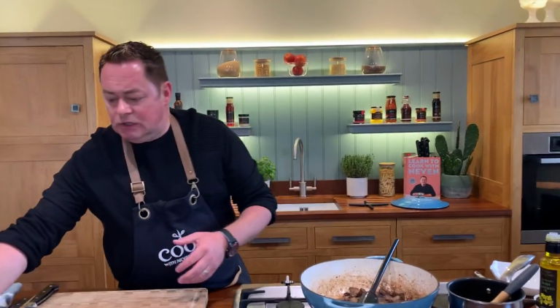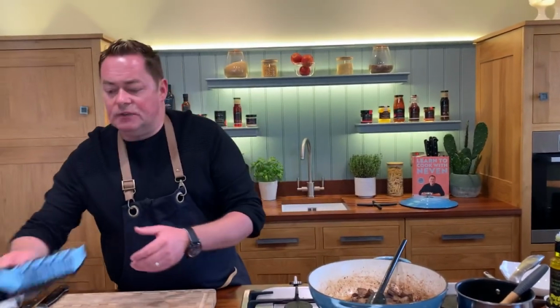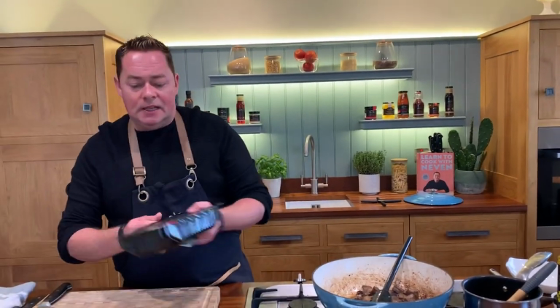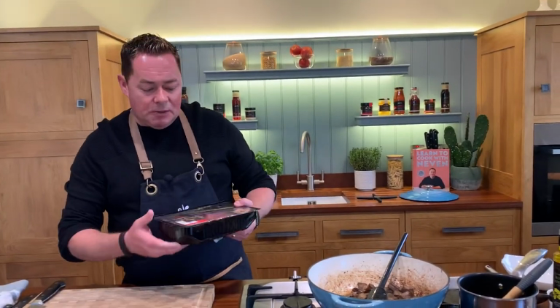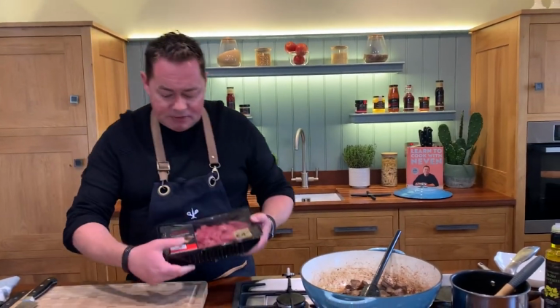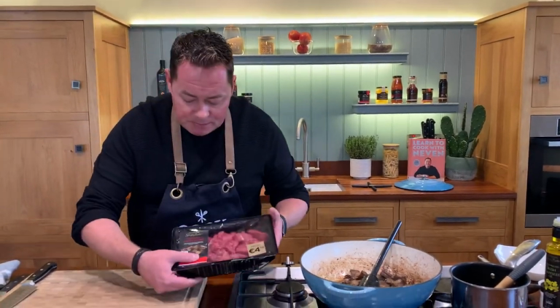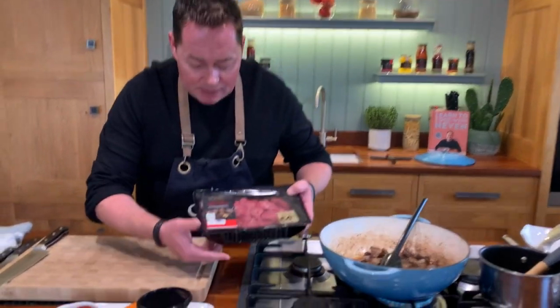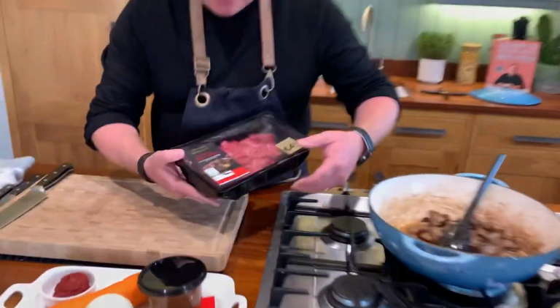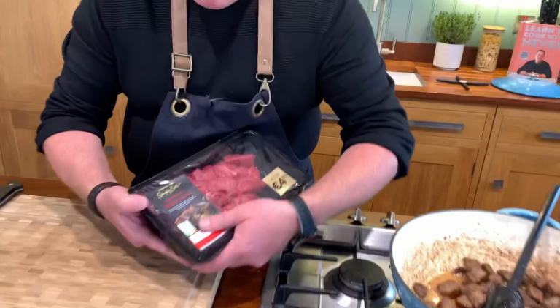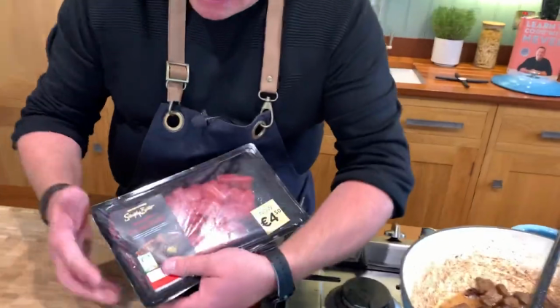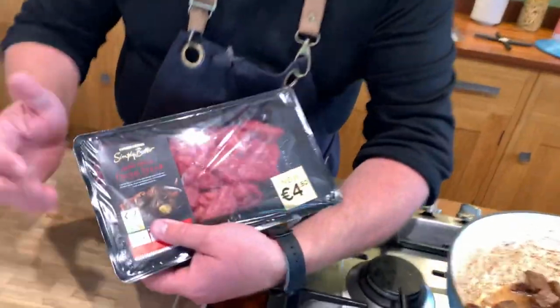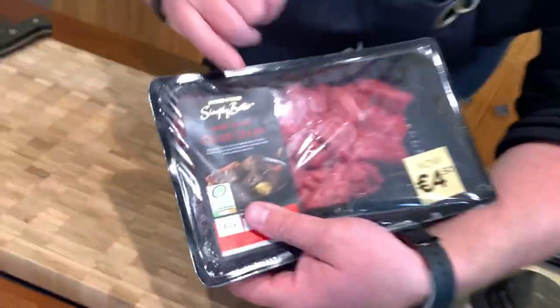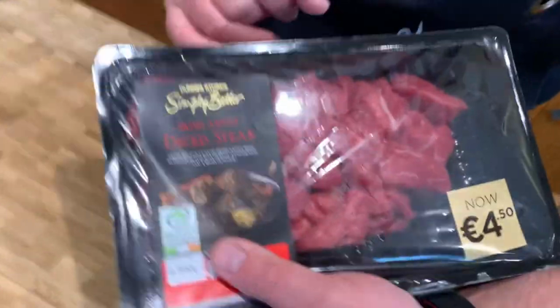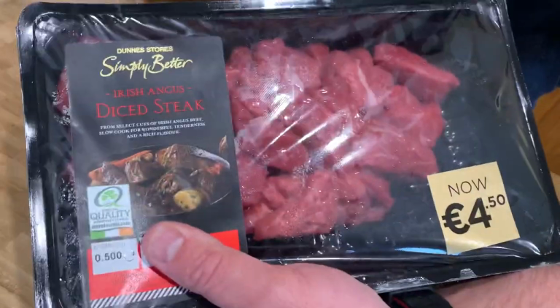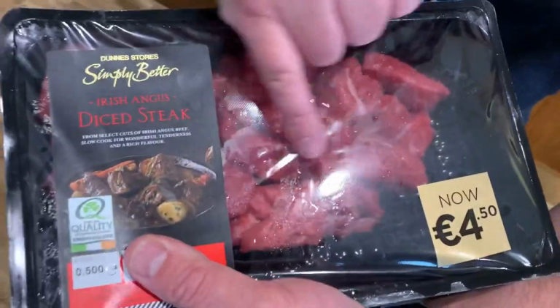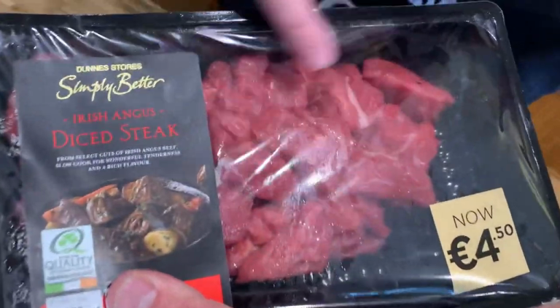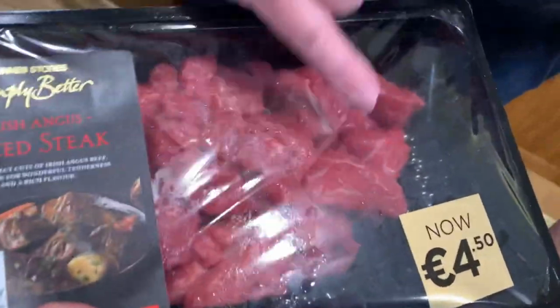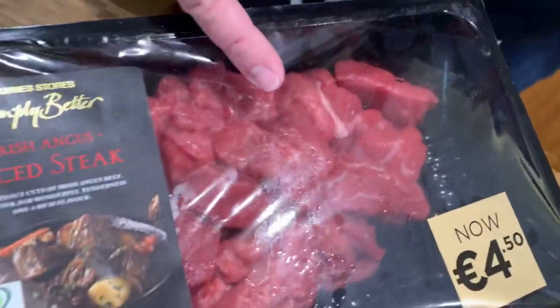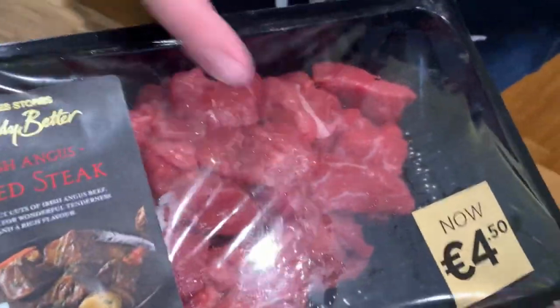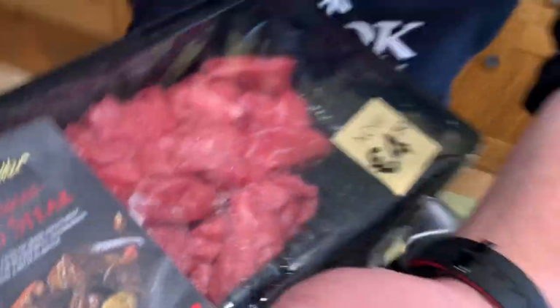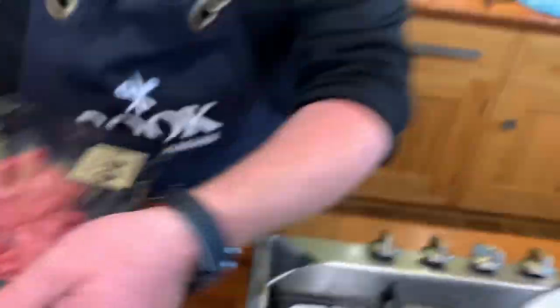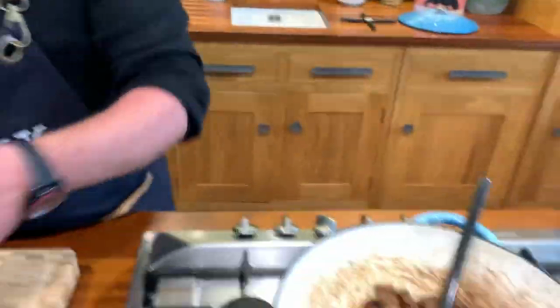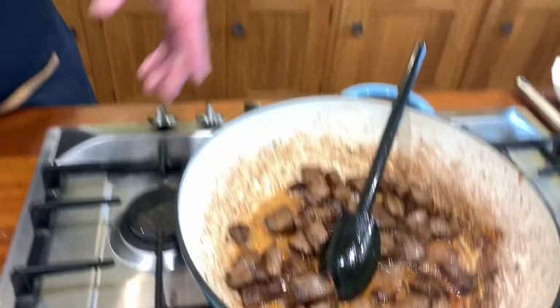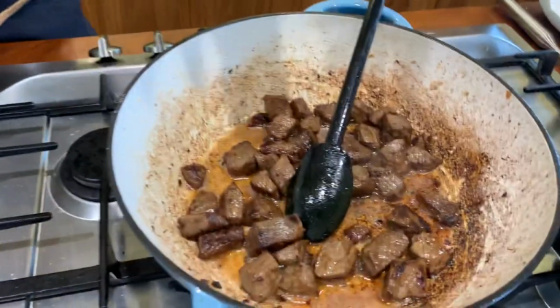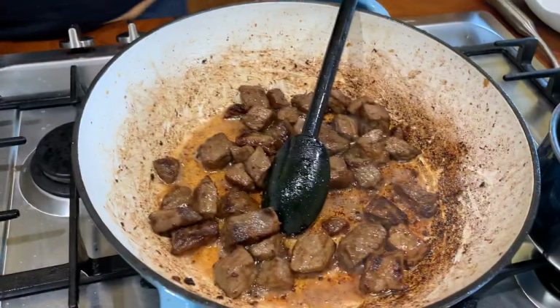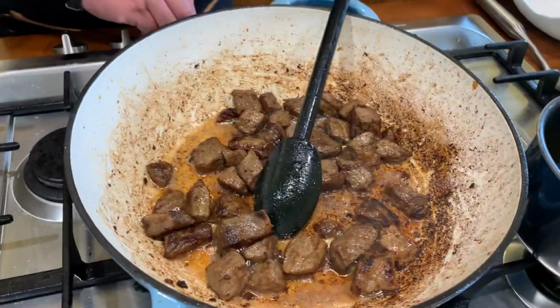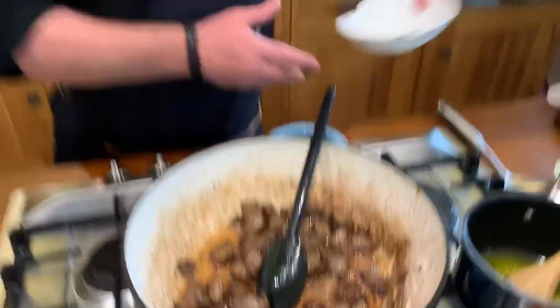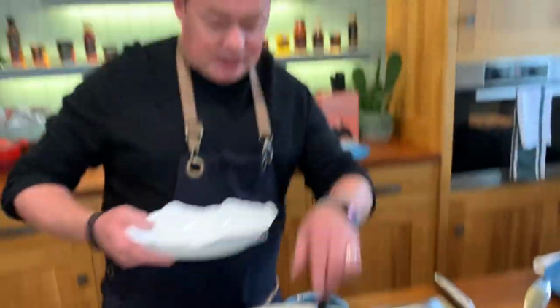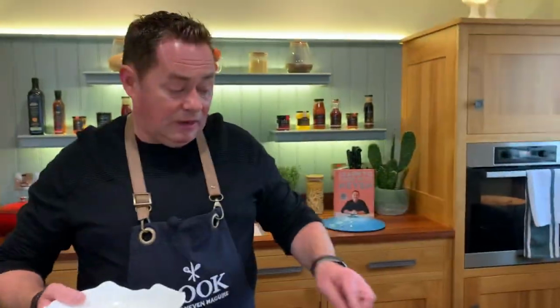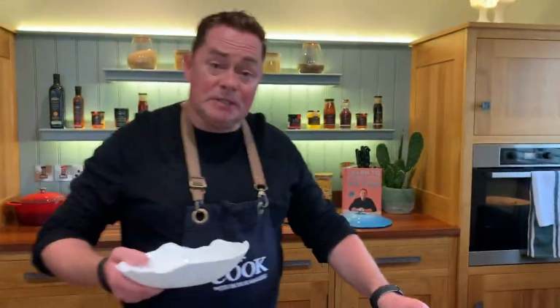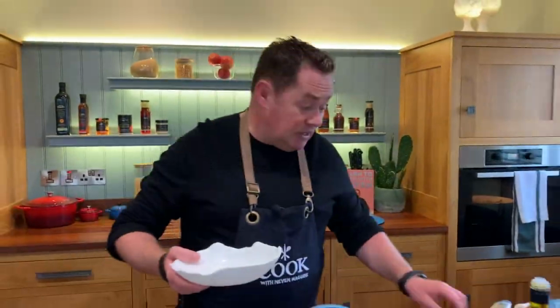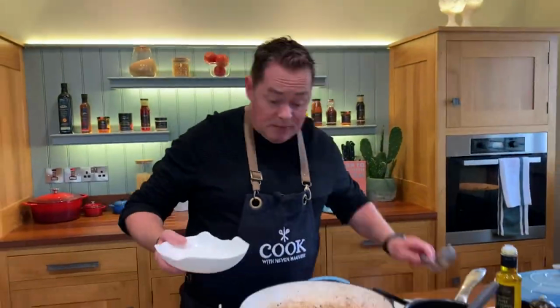Let's talk about the beef. This is the beef I'm using - the Bord Bia Quality Mark. It's the Diced Irish Angus, and it's nice and lean, you can see that. I've just literally opened the full packet and browned it off, and I'm going to take that out now - that takes about 10 to 12 minutes.